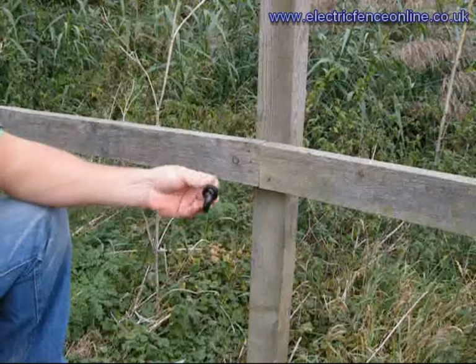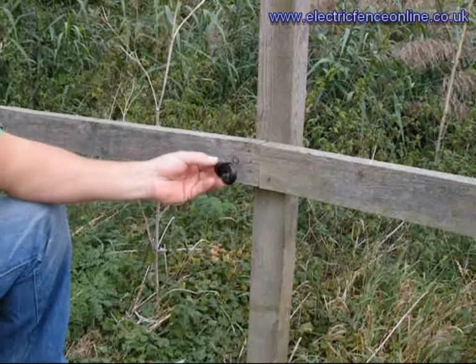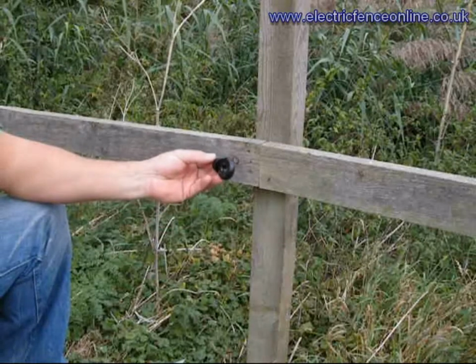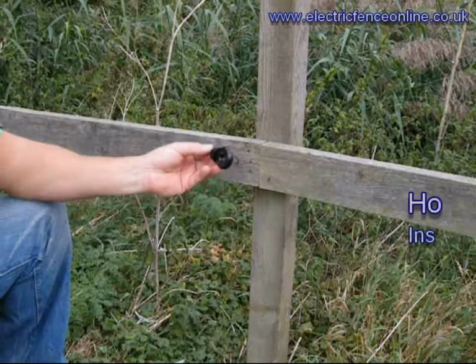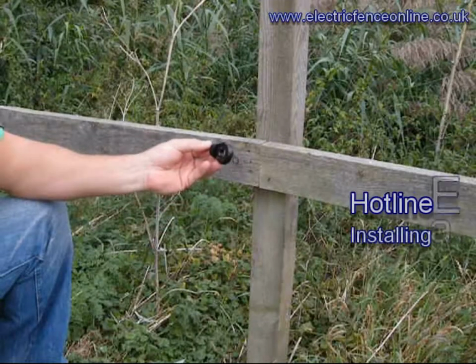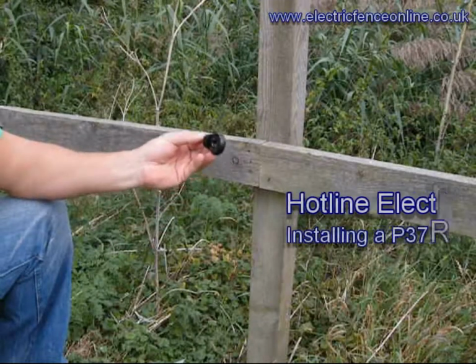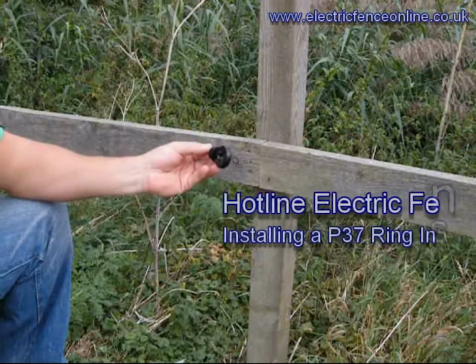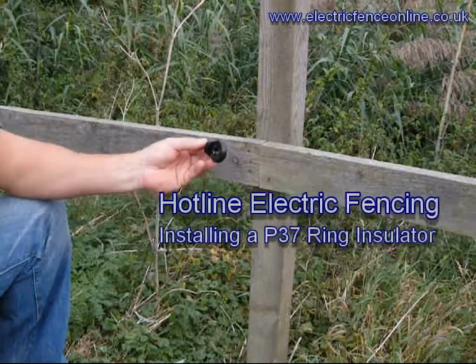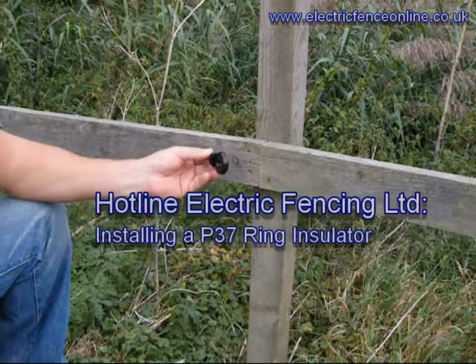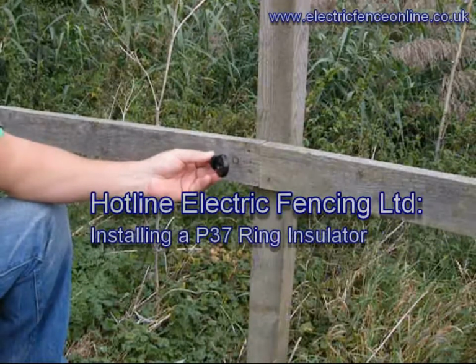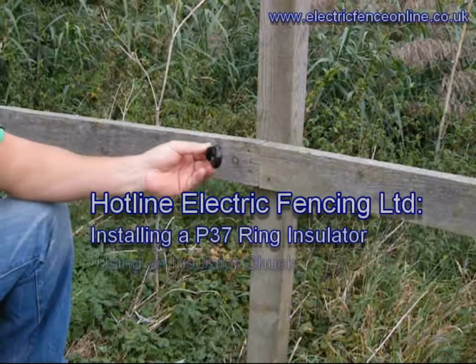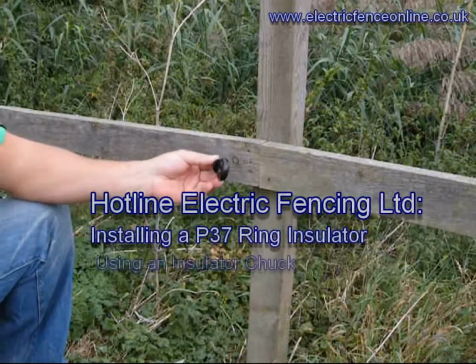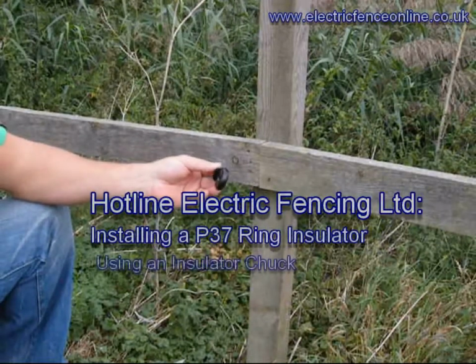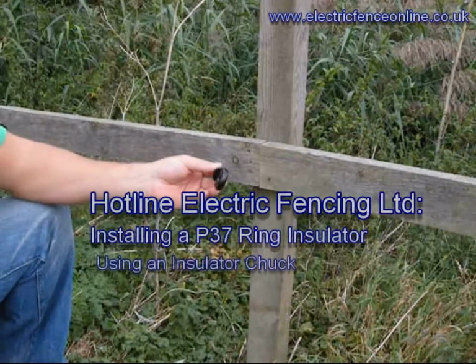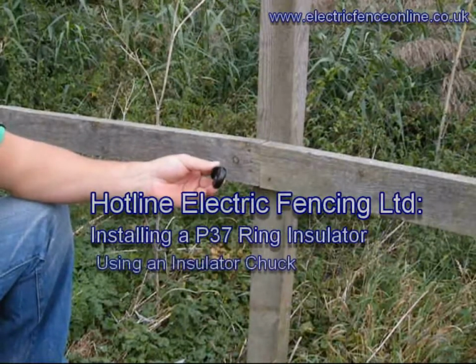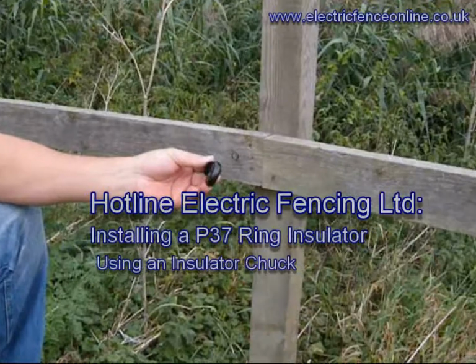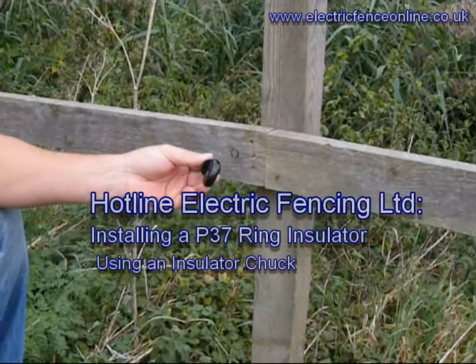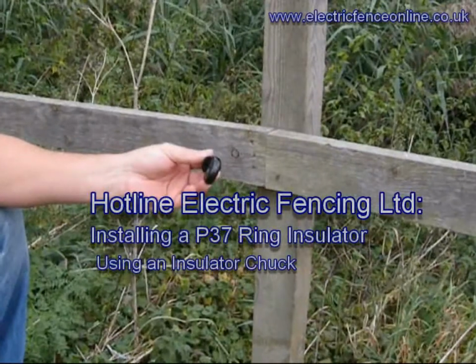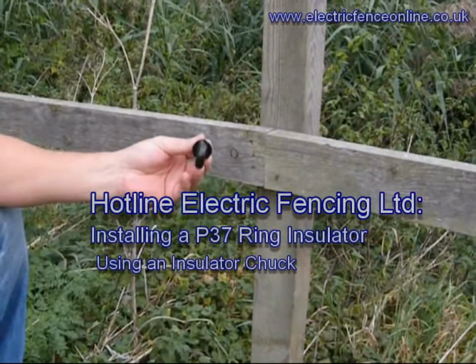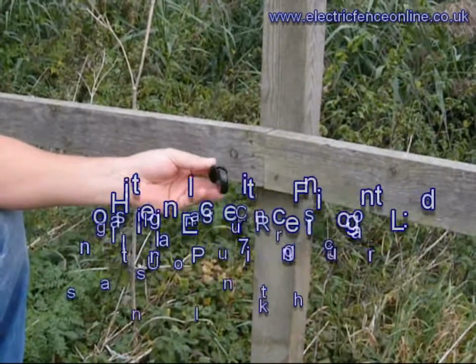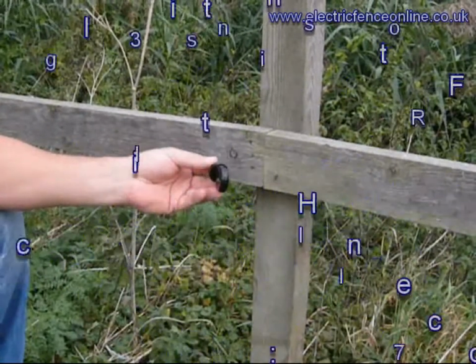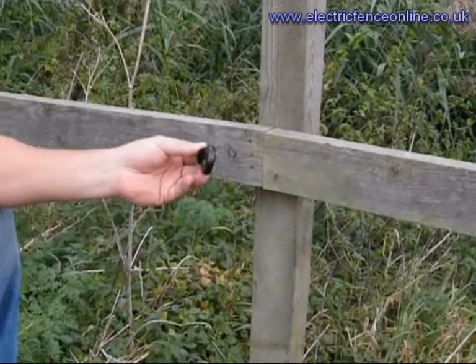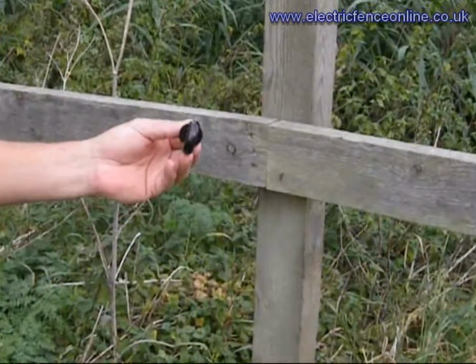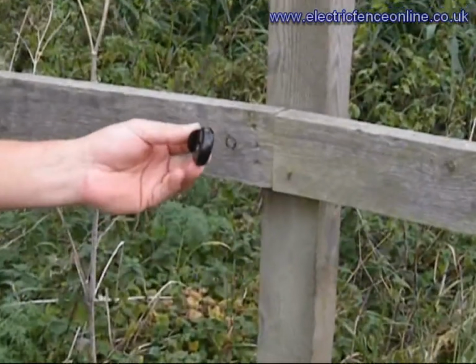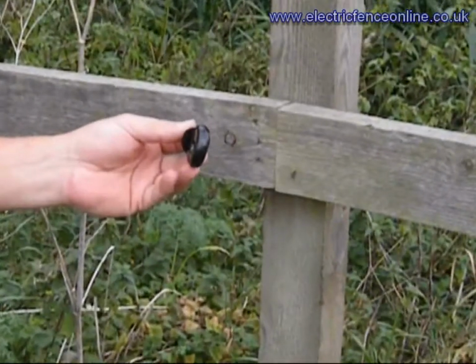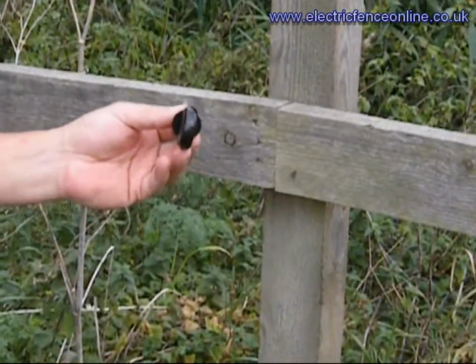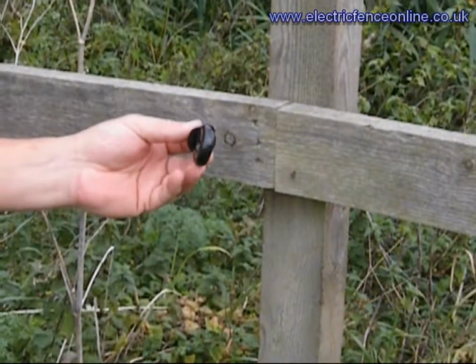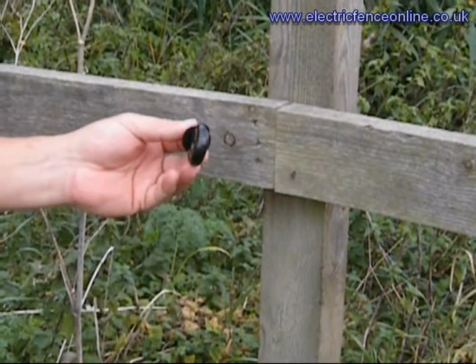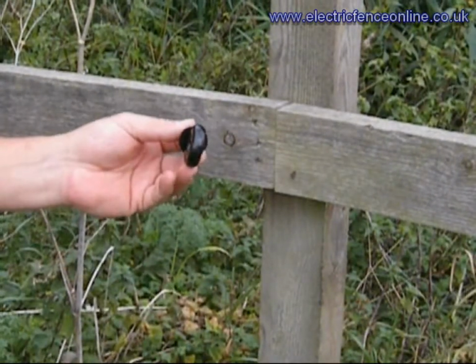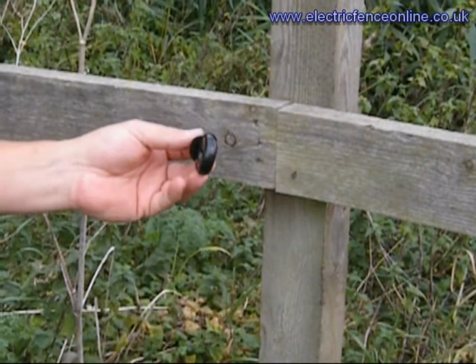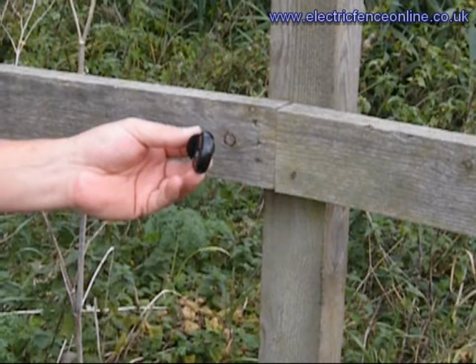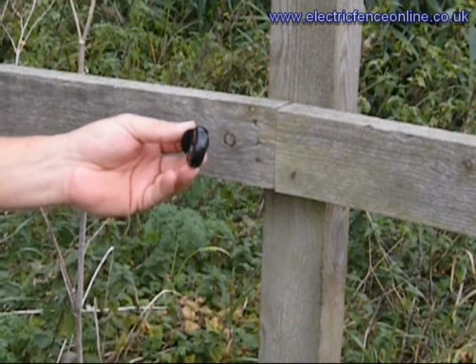We're going to install P37 insulators. P37 insulators are great for permanent fencing, excellent for rope, poly wires, galve wire, and high tensile wire.